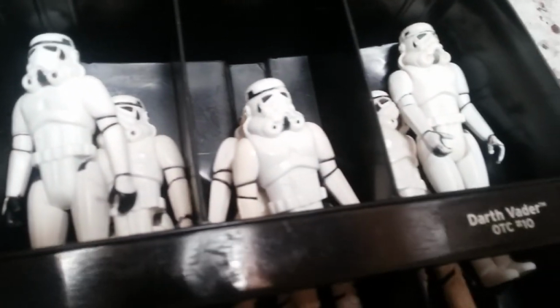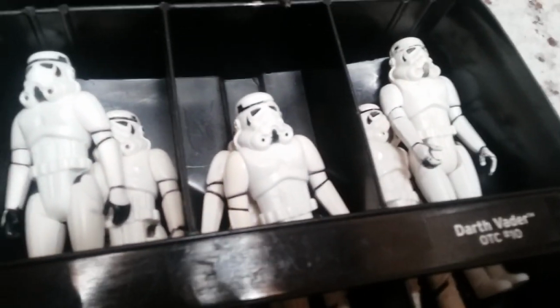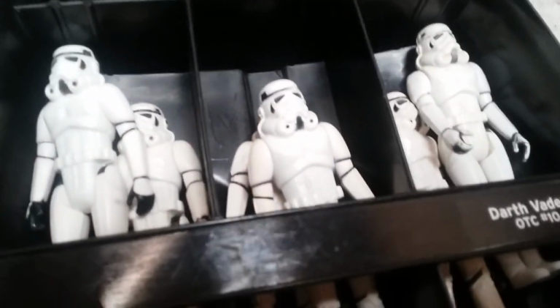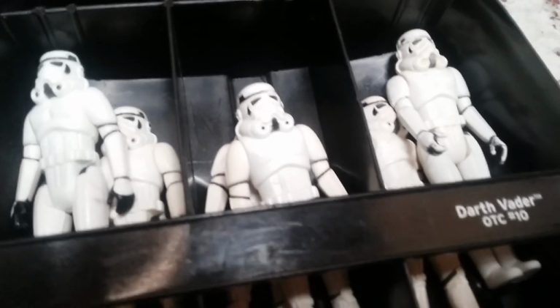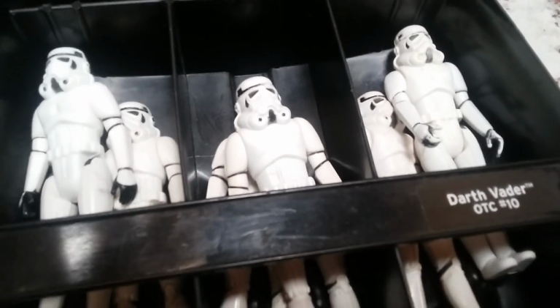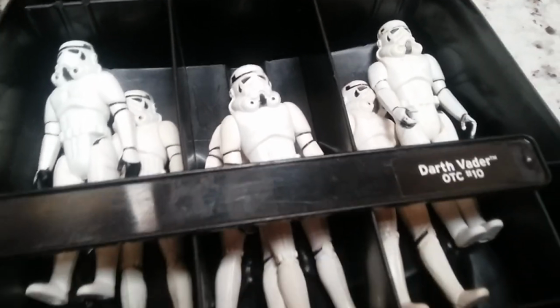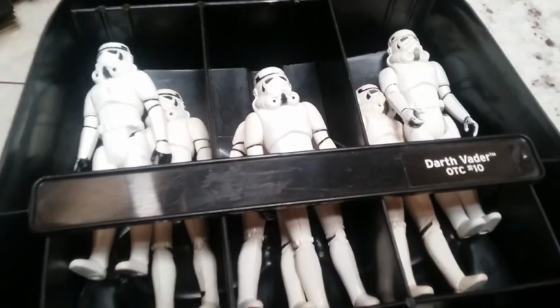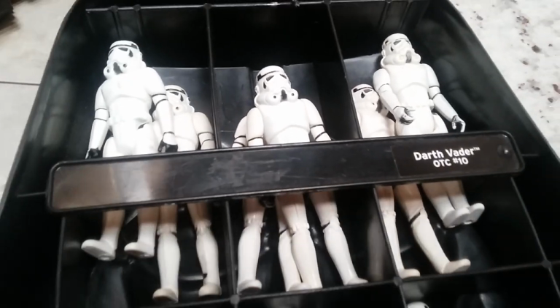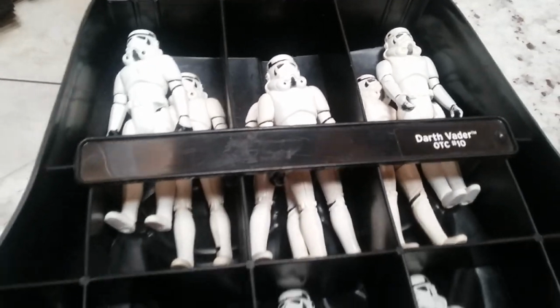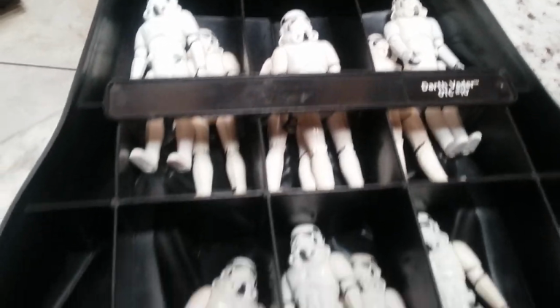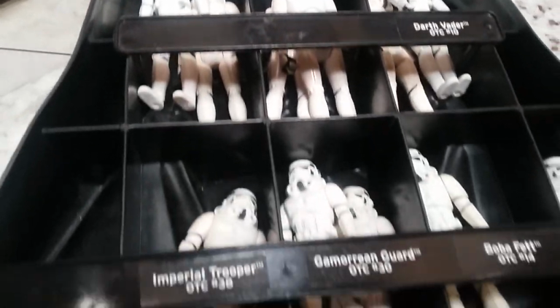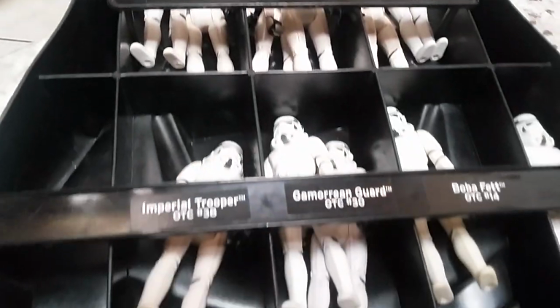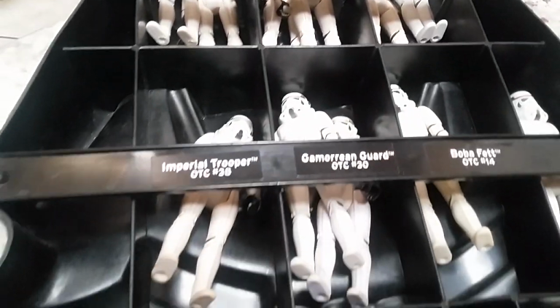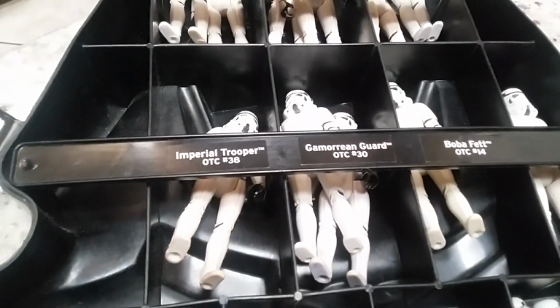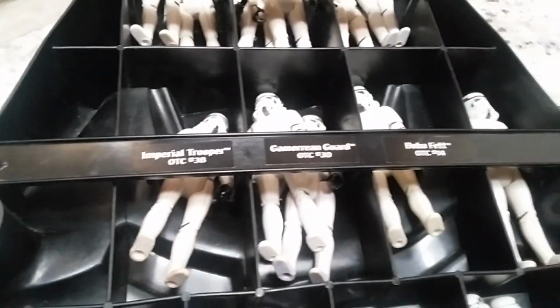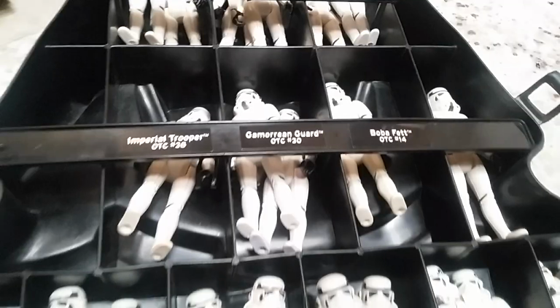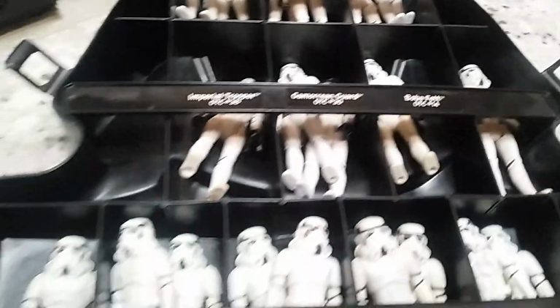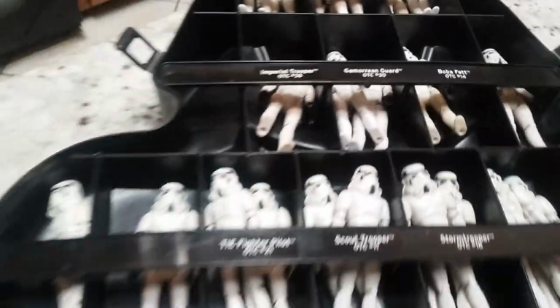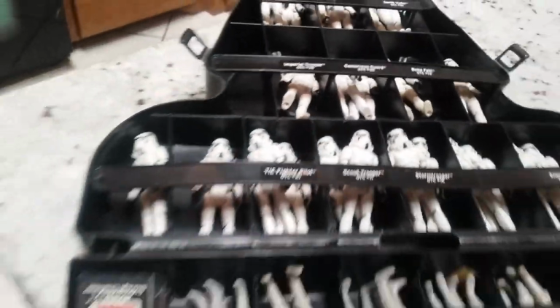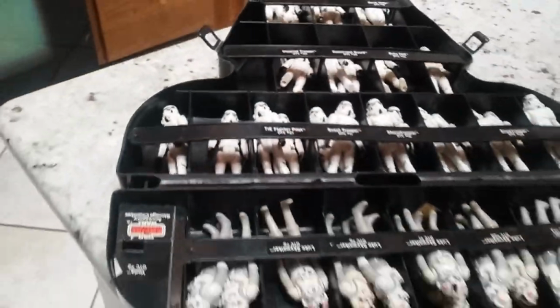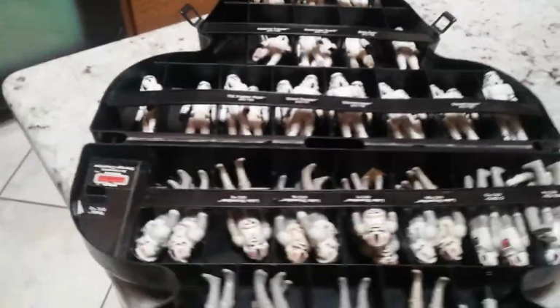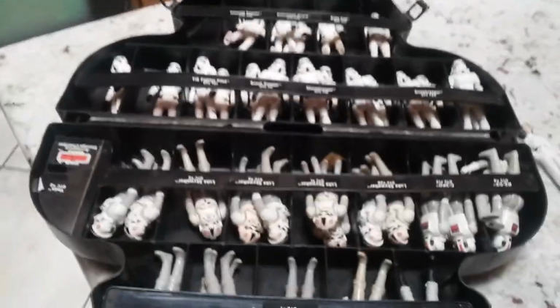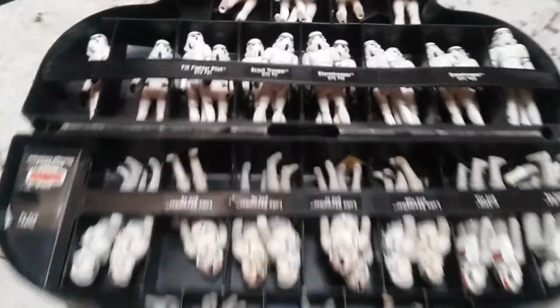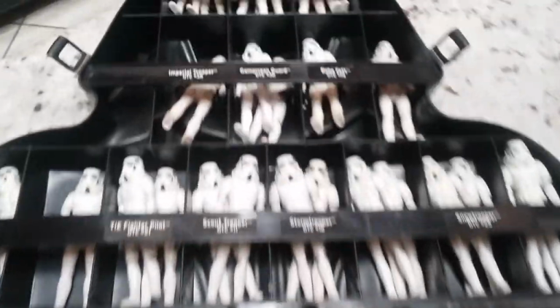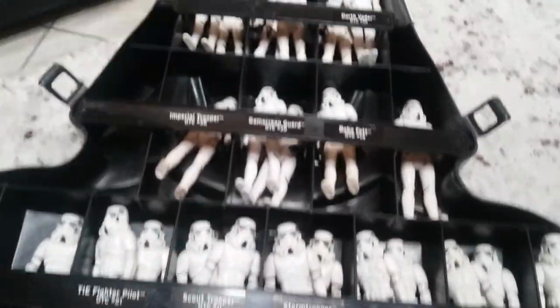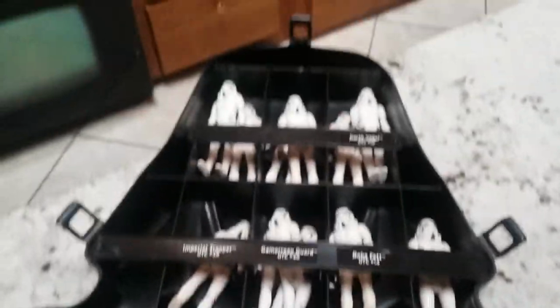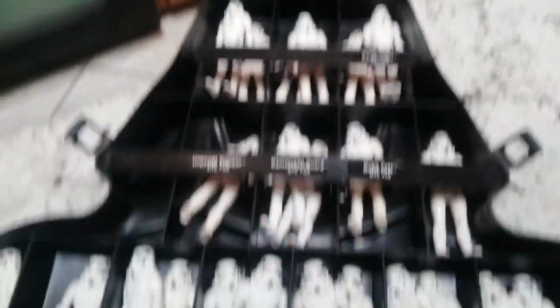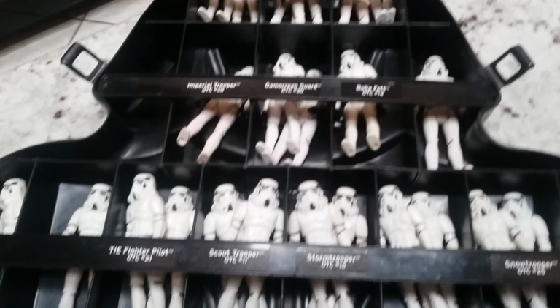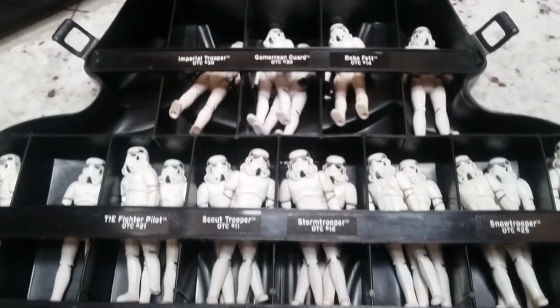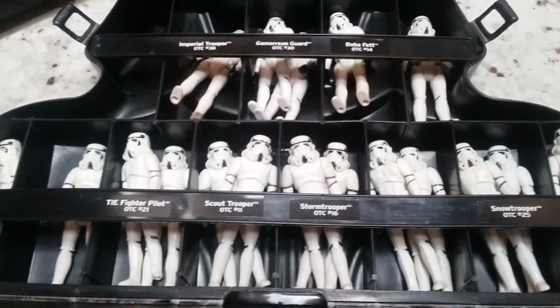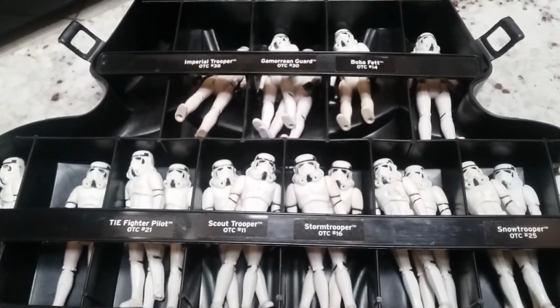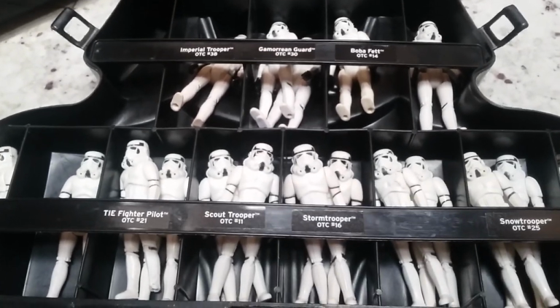I found that if you leave them in for two days they look decent, four days they look really good. But I left the last batch in for about three weeks and then I found I had a problem.